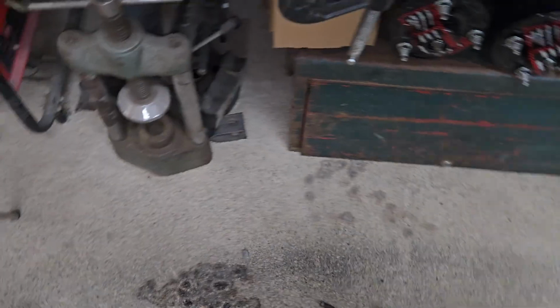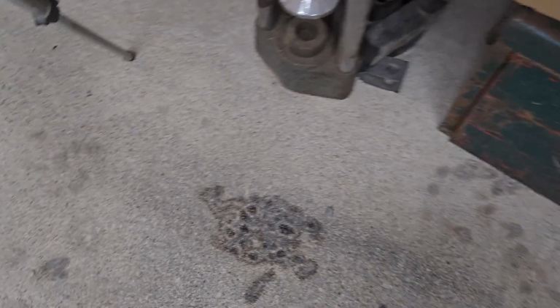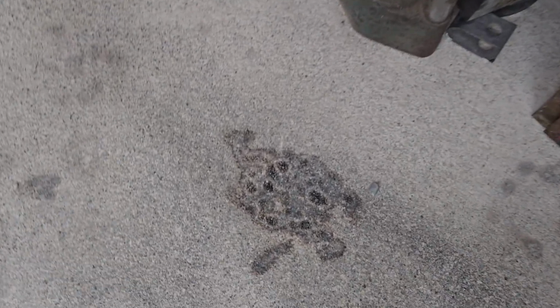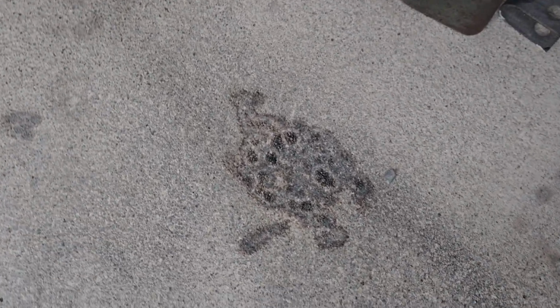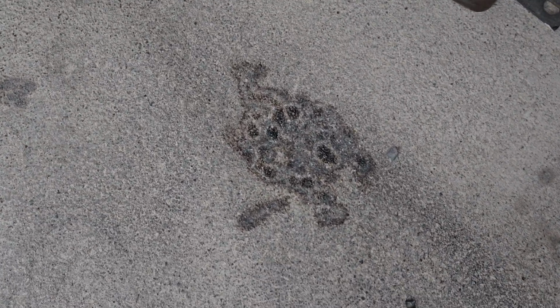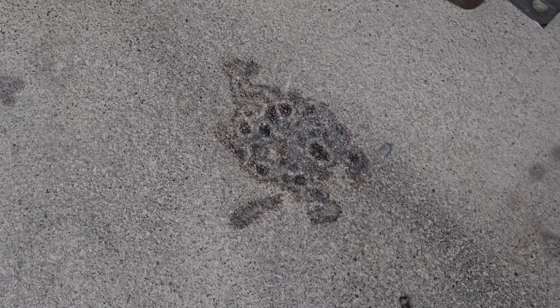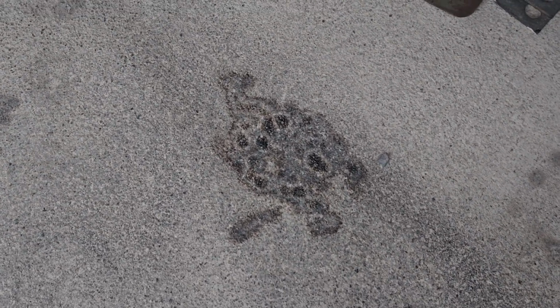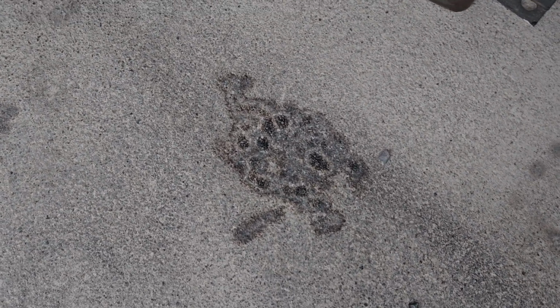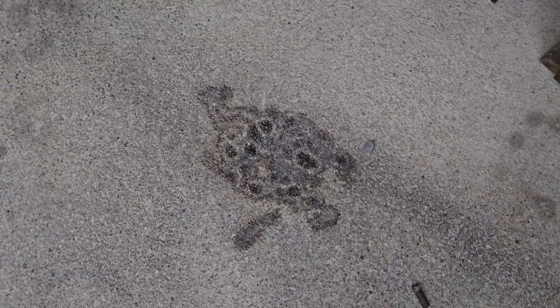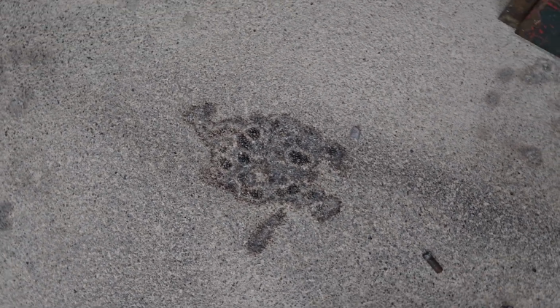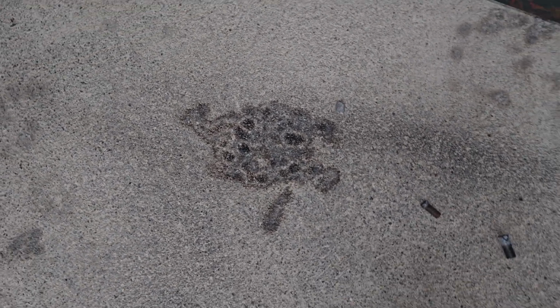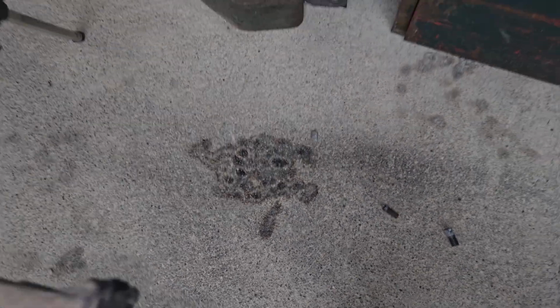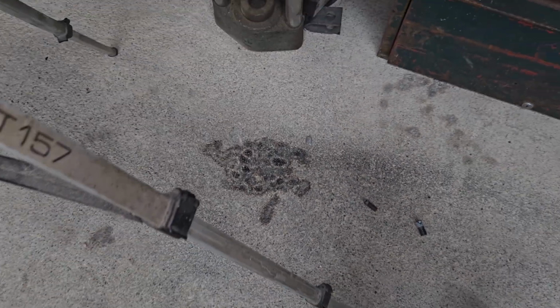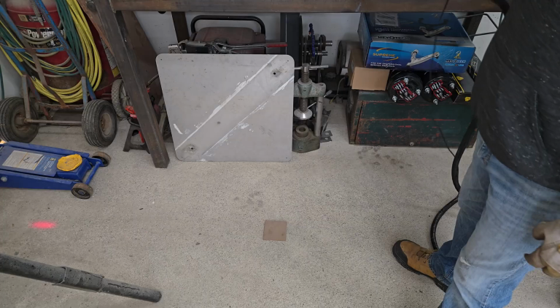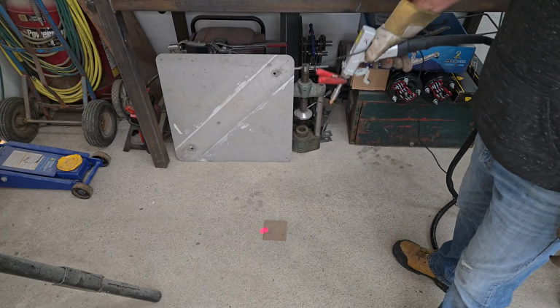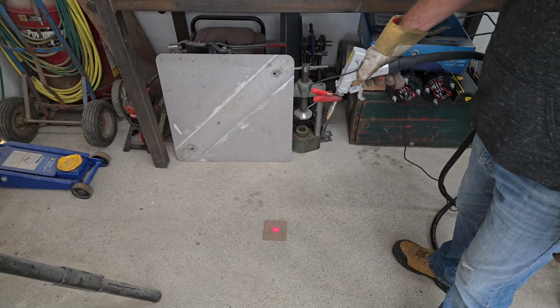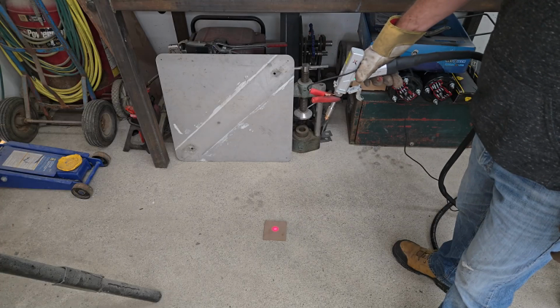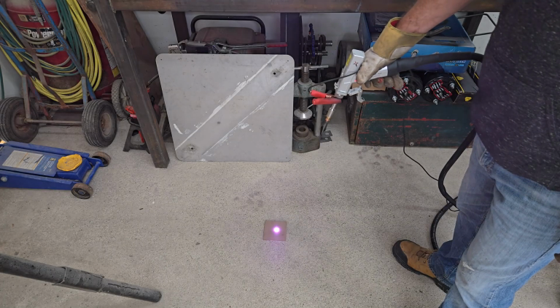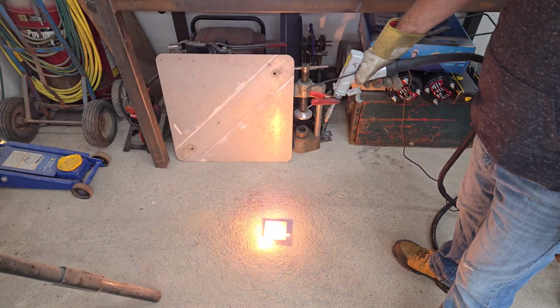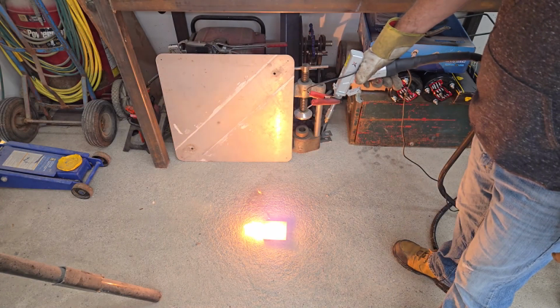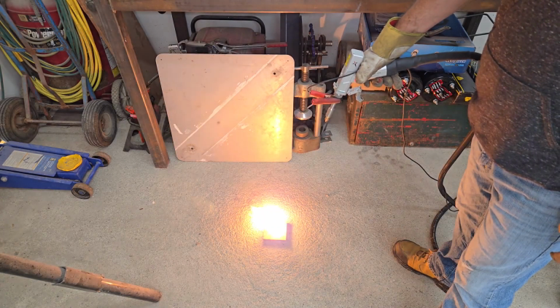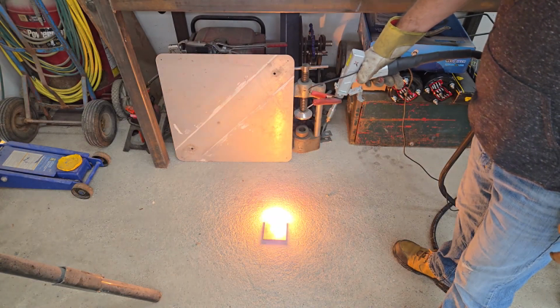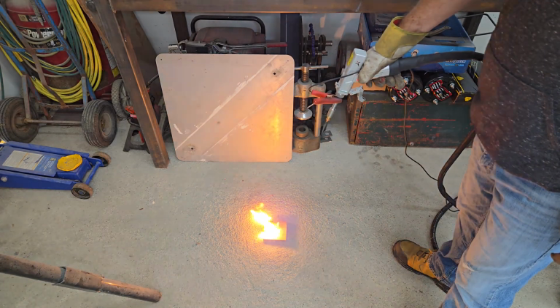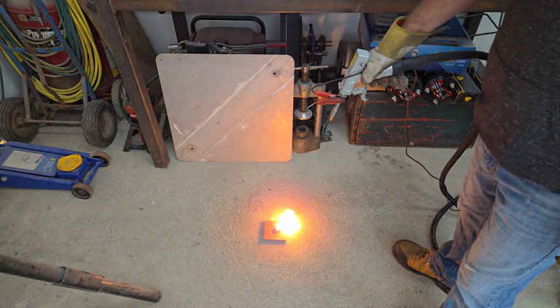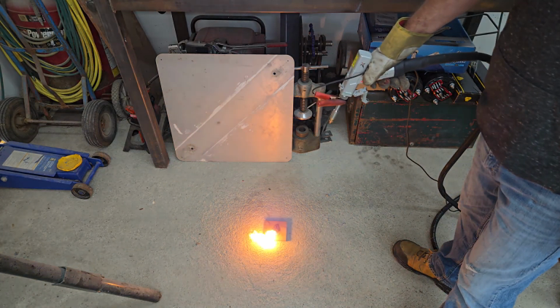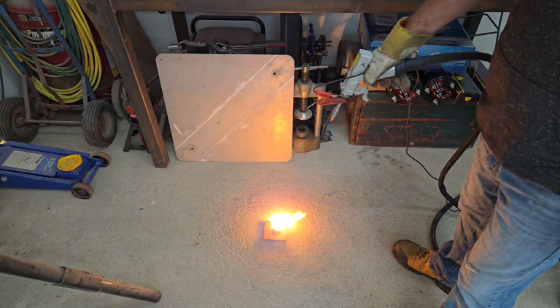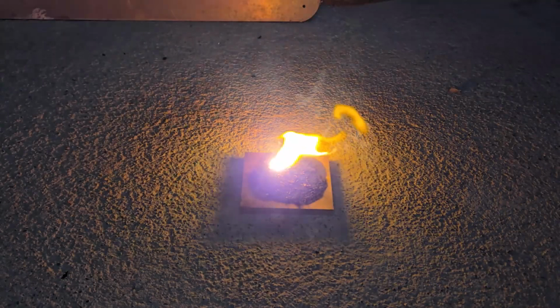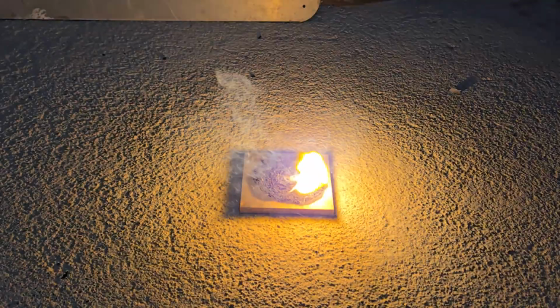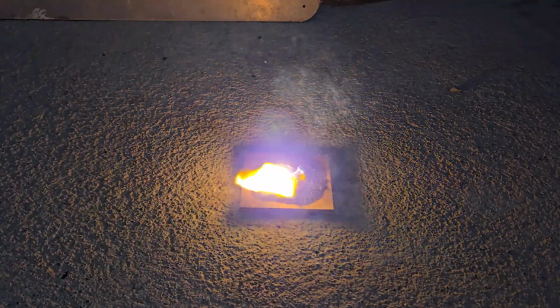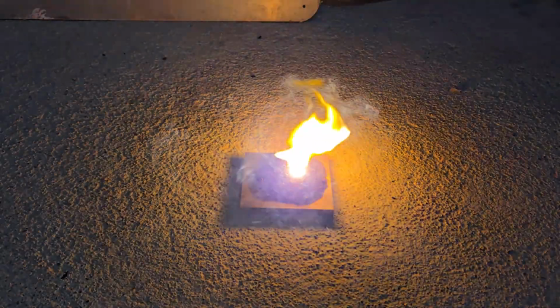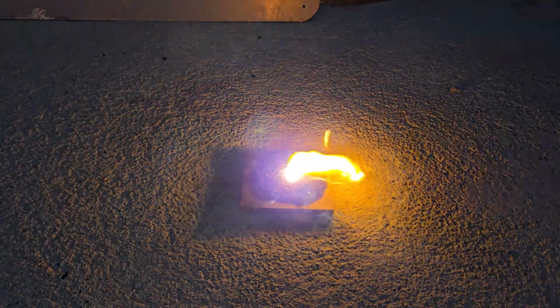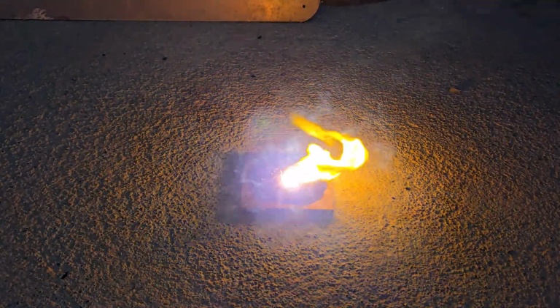As you can see from the marks on my floor, once the beam cuts through the material, it'll keep going until it hits something that stops it. Cutting should really be done on a proper cutting table with a steel or brick-lined bottom that can absorb the beam, so you don't end up starting a fire or cutting your toes off.